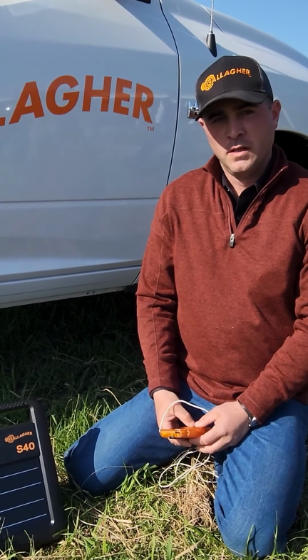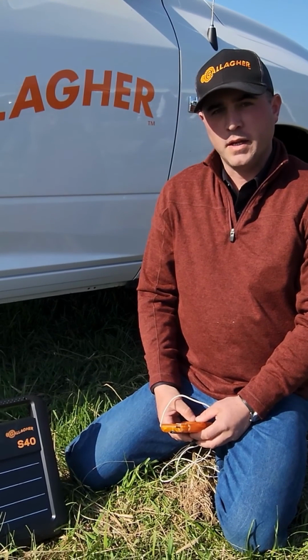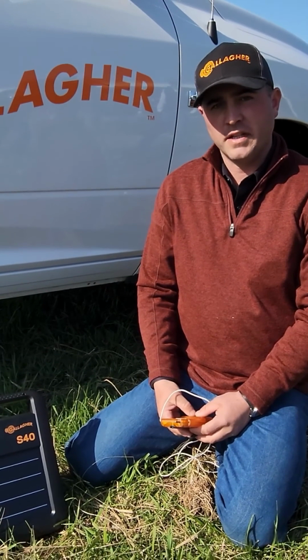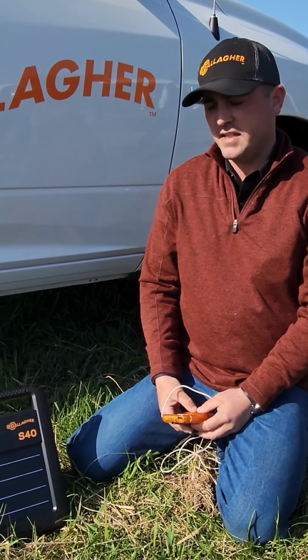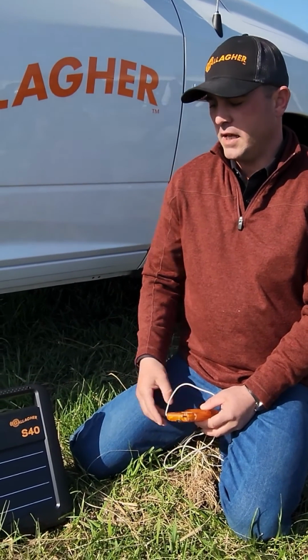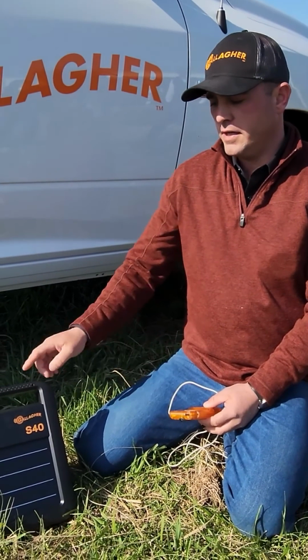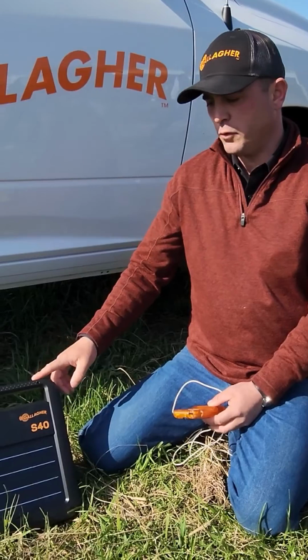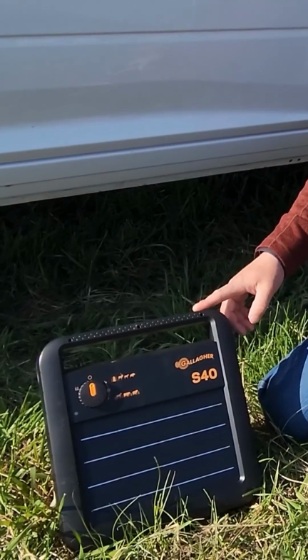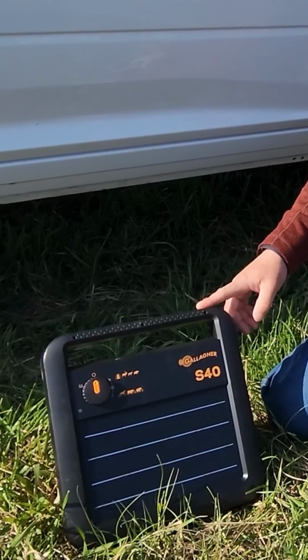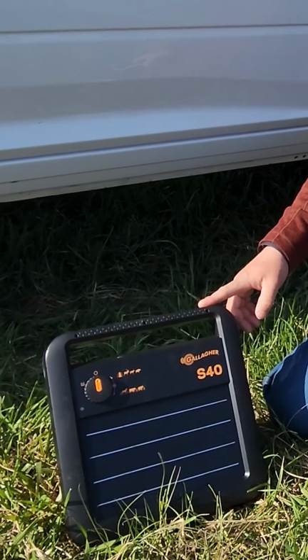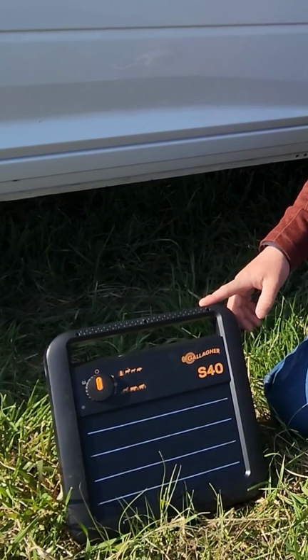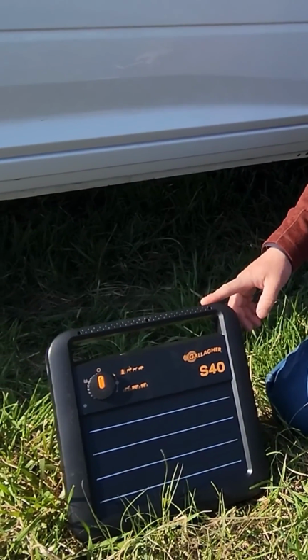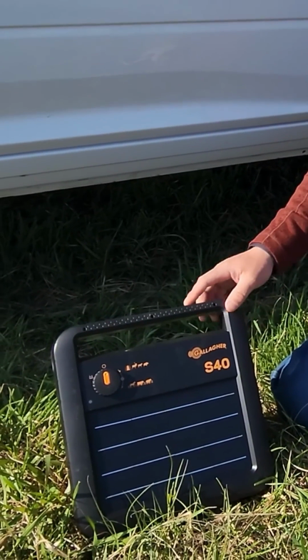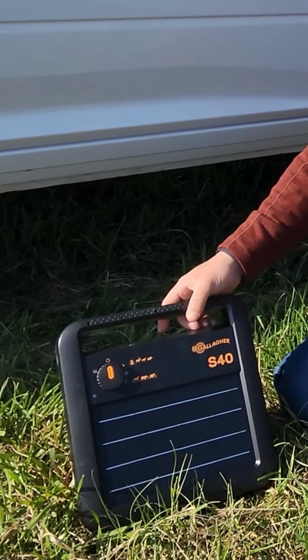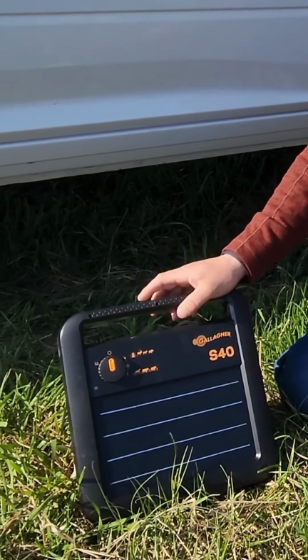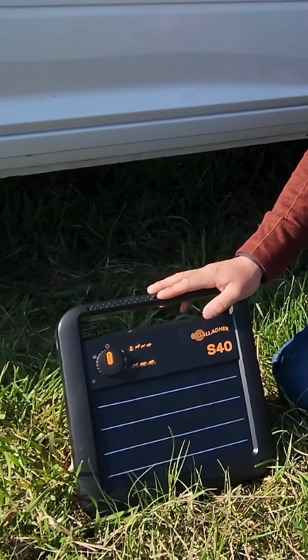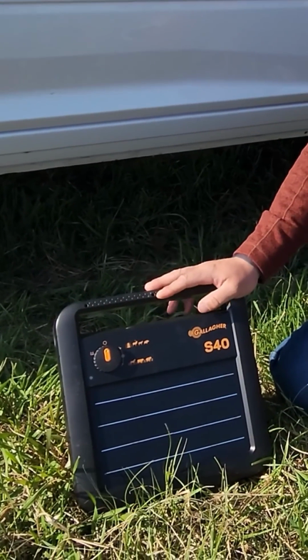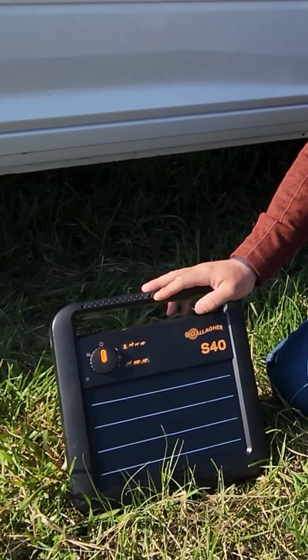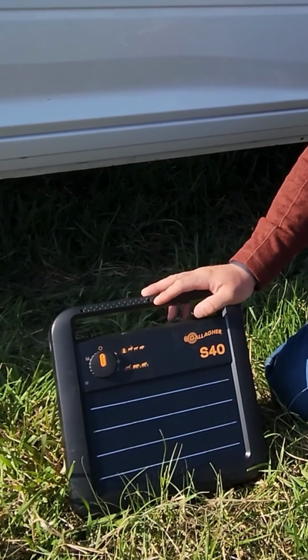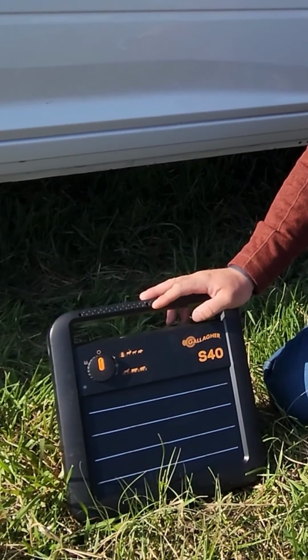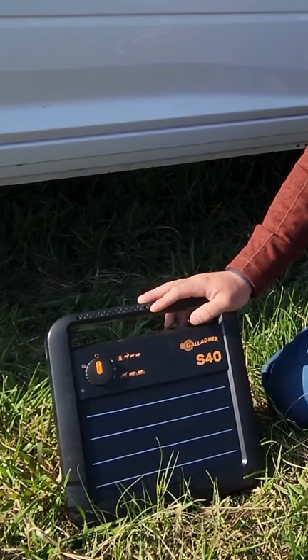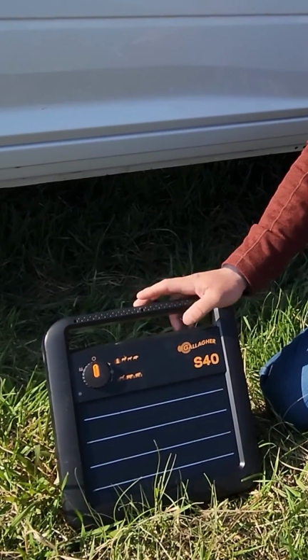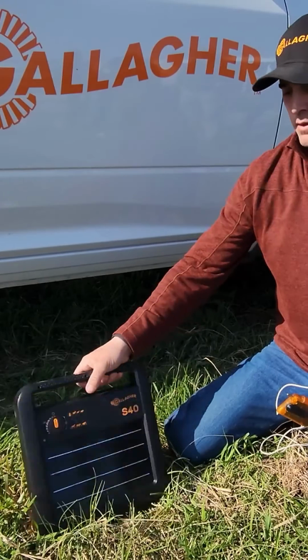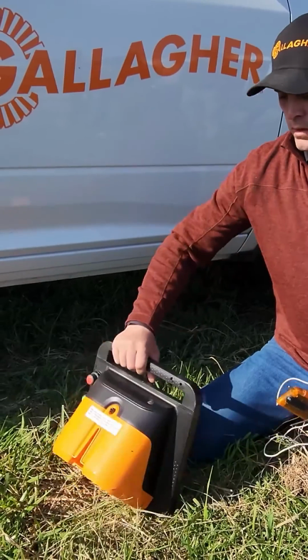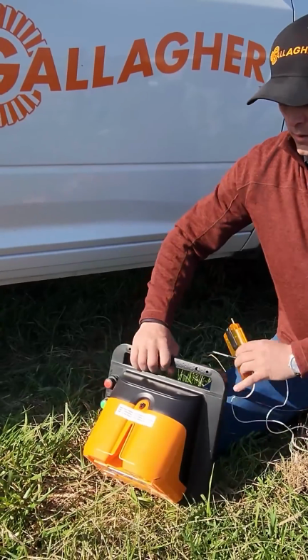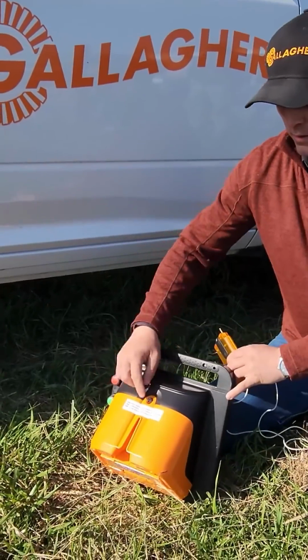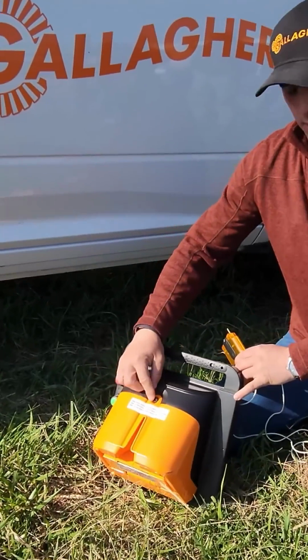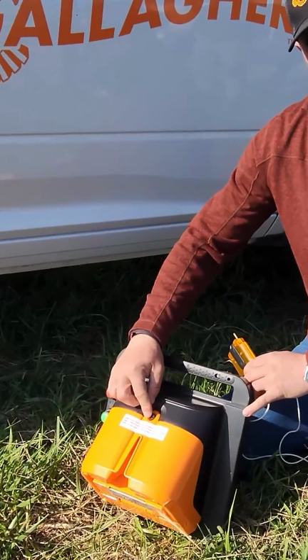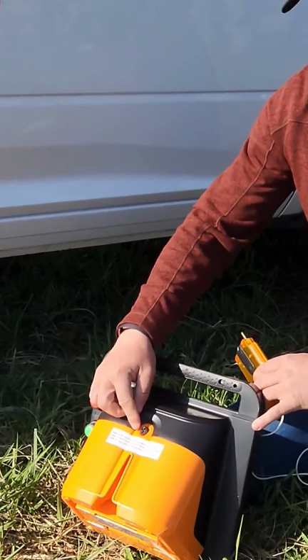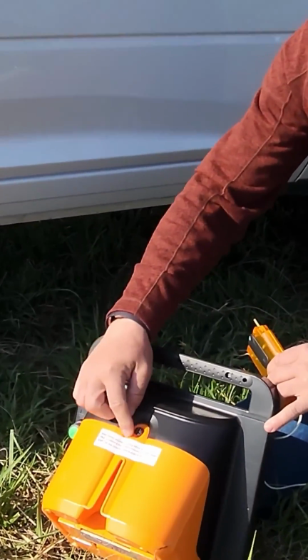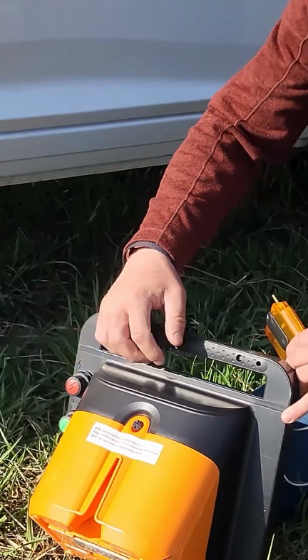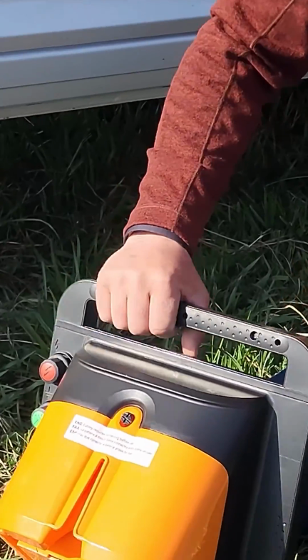Today we're going to test a Gallagher S40 Solar Energizer. First, always make sure that your battery is plugged in. It opens up from the back.